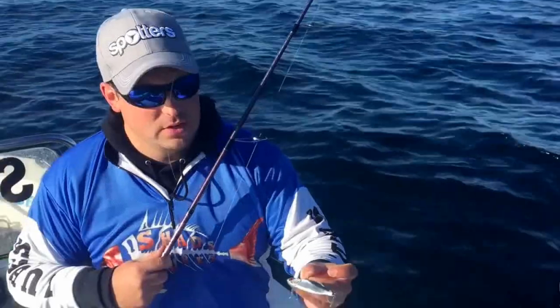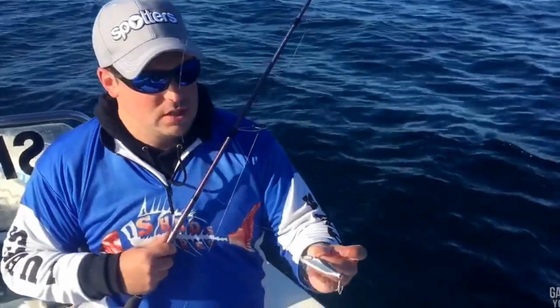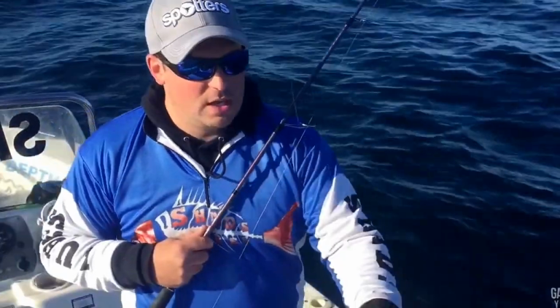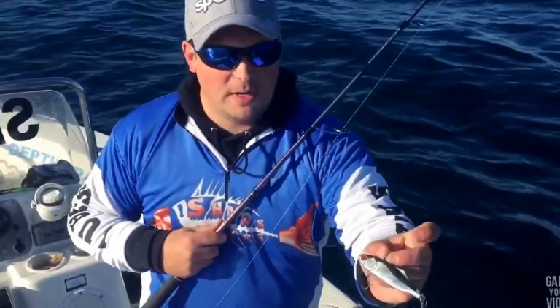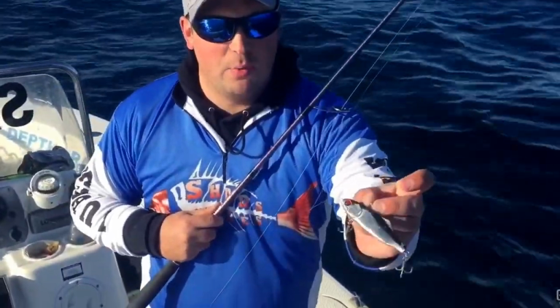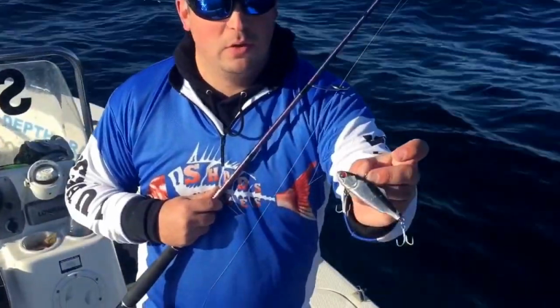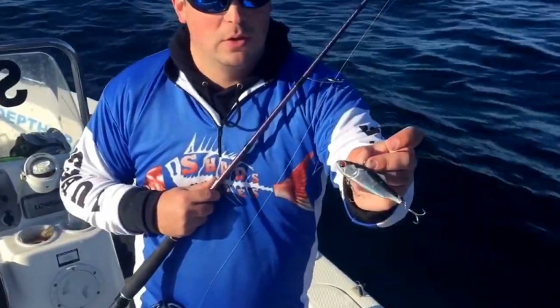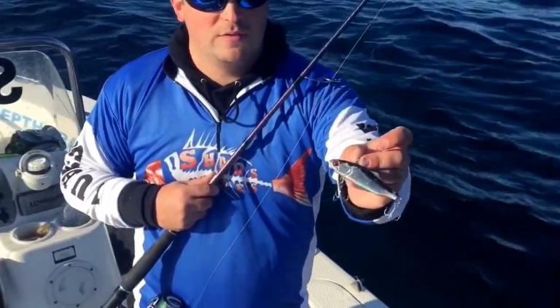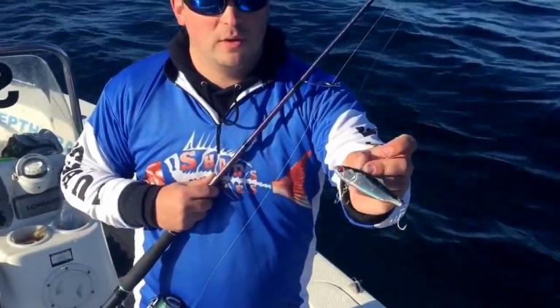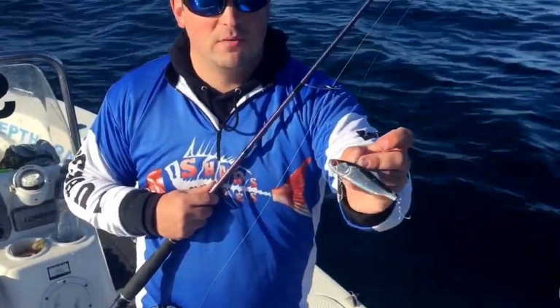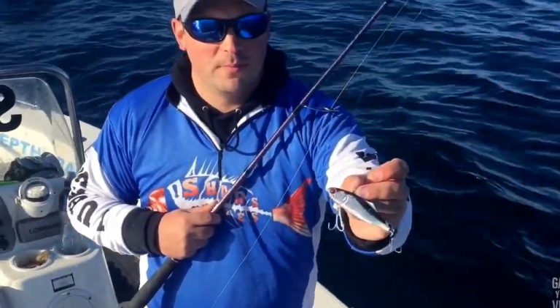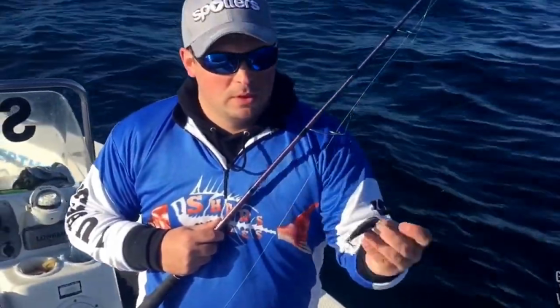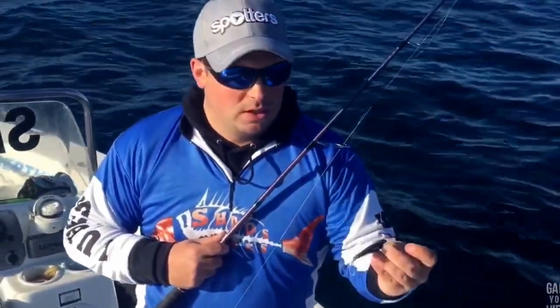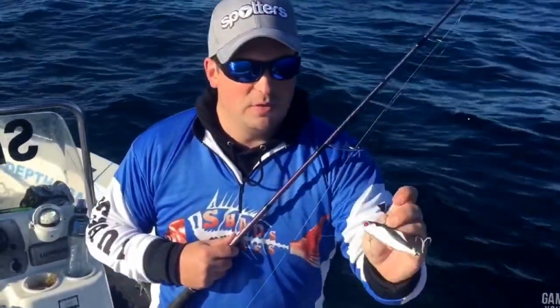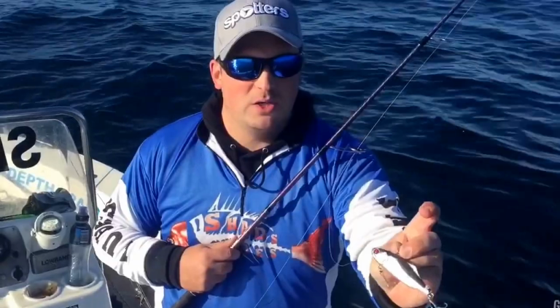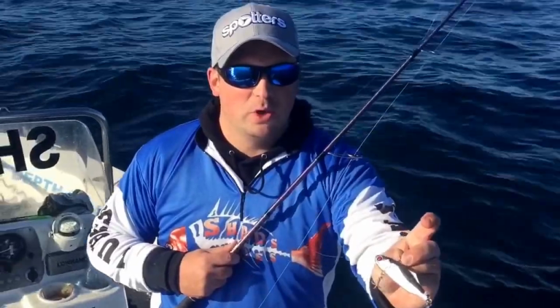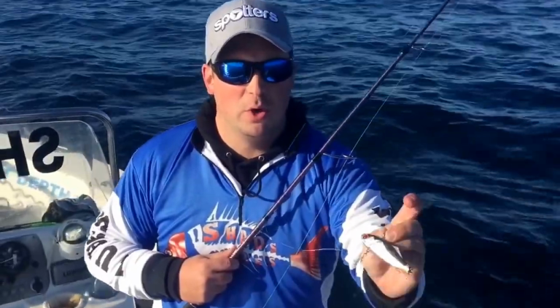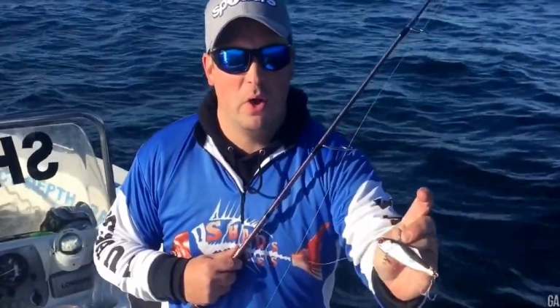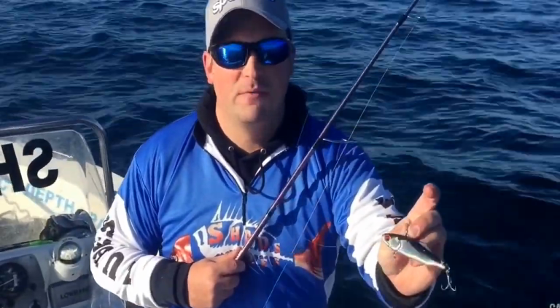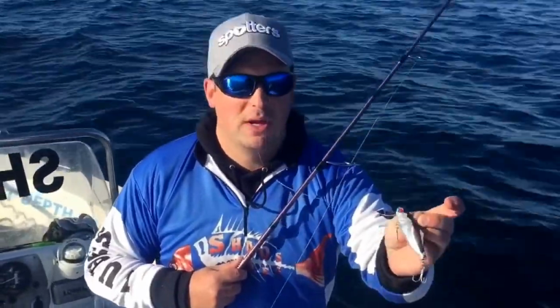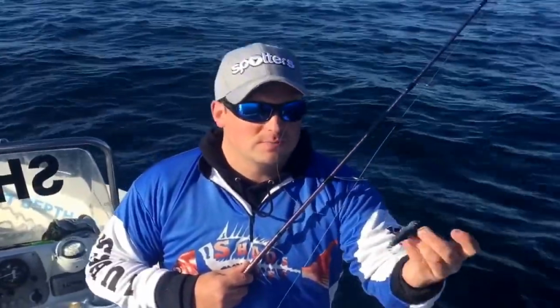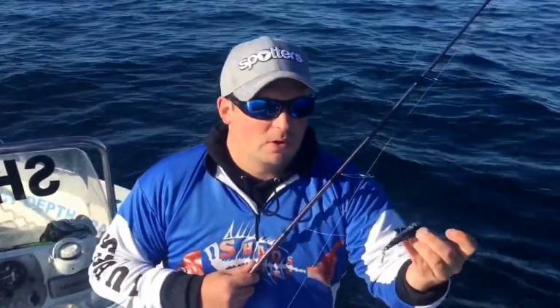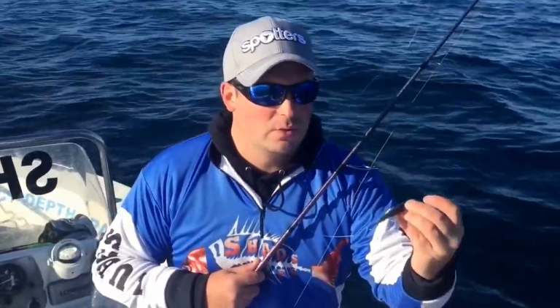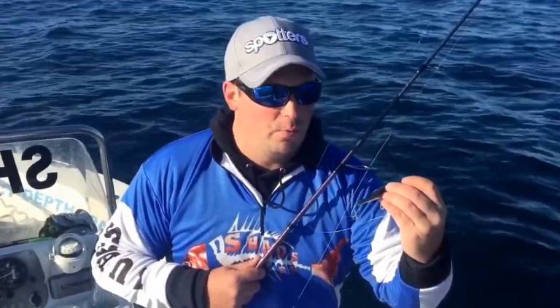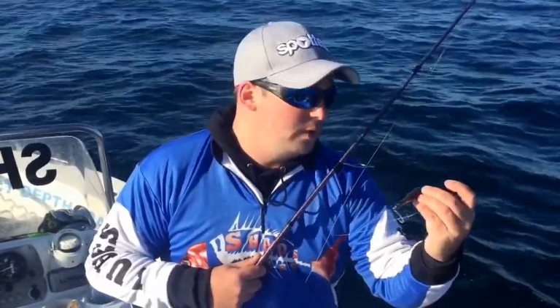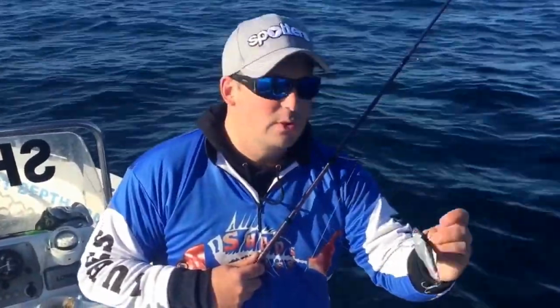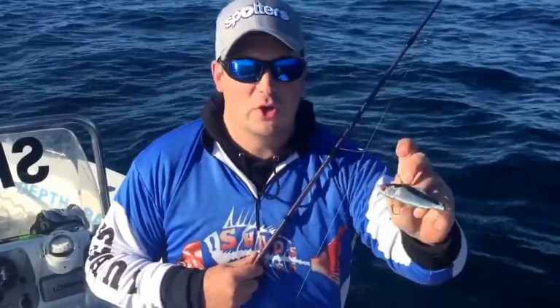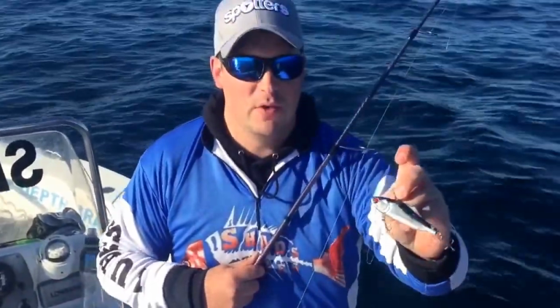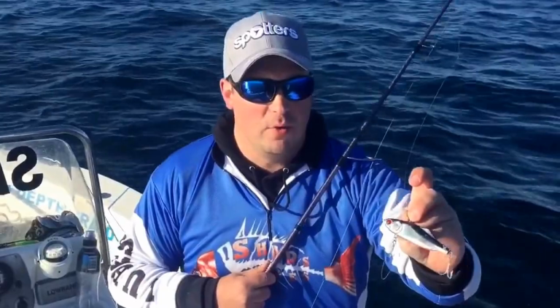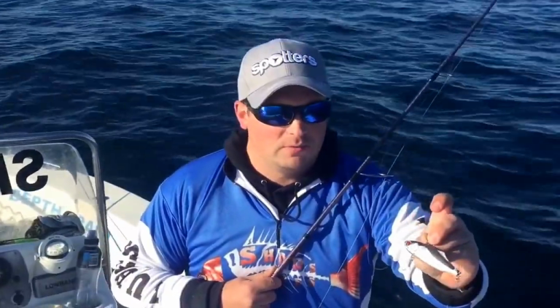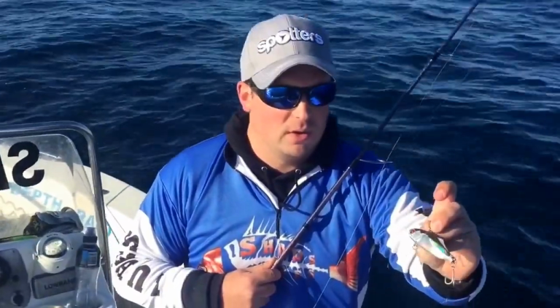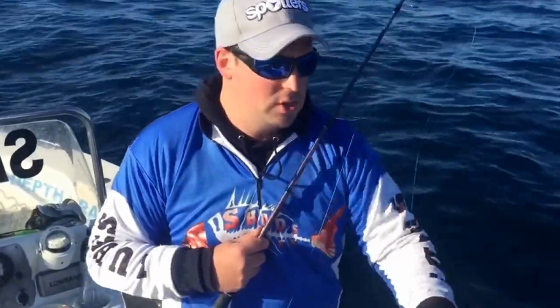Here's how to work the new Shads 50 gram Jigging Vibe. There's a few different ways you can work it - you can work it on a high speed for pelagics, but also on the reefs as well. I'll show you how to vertically pop it and vertically jig it.